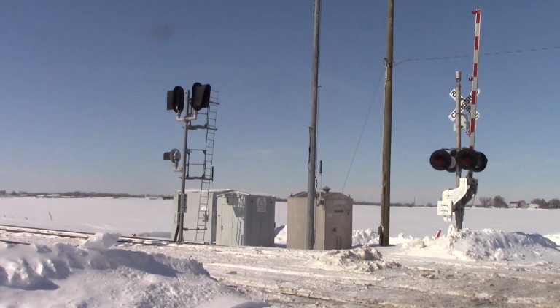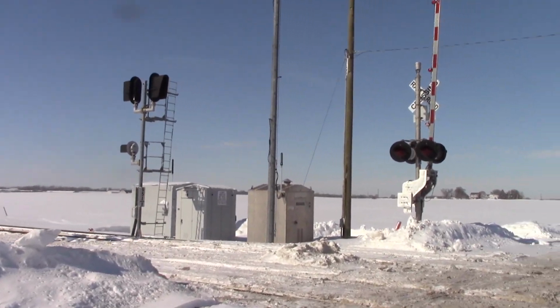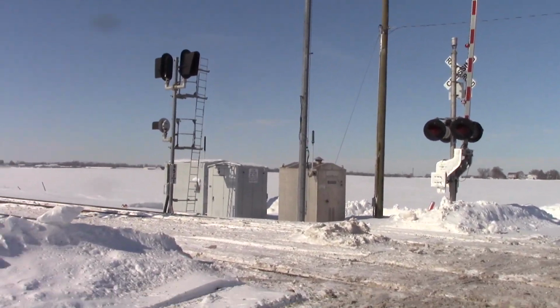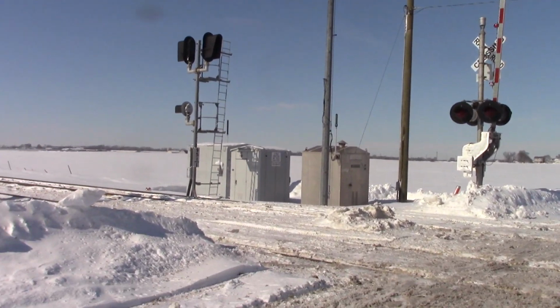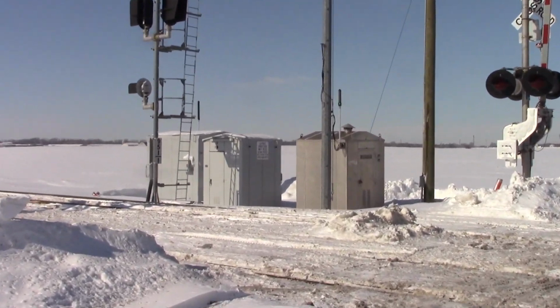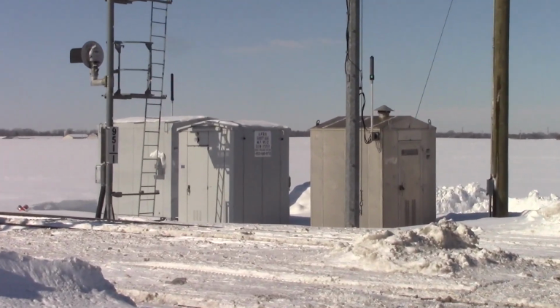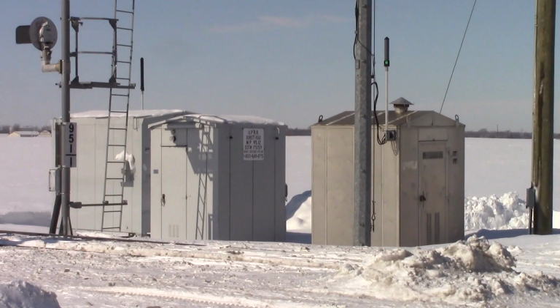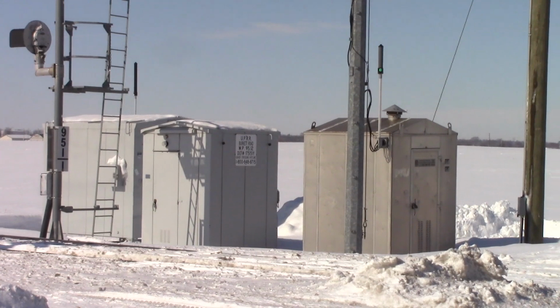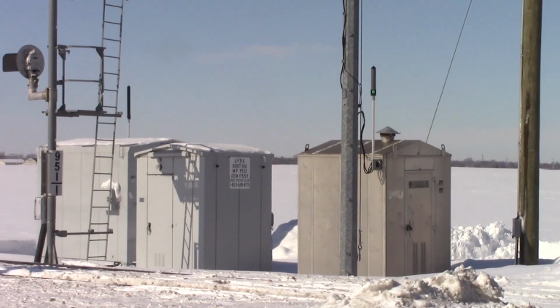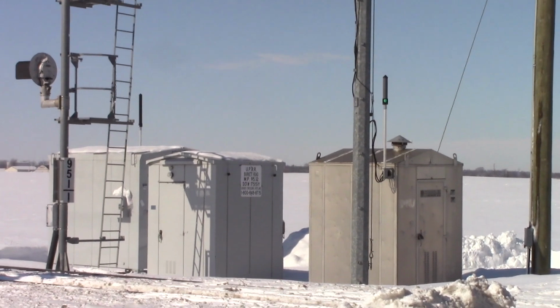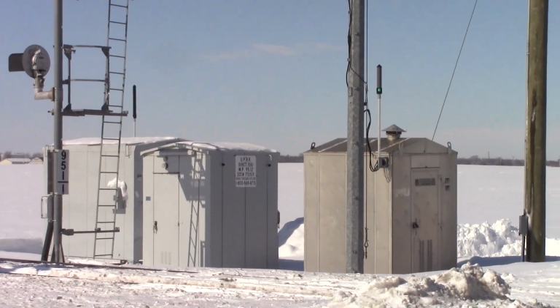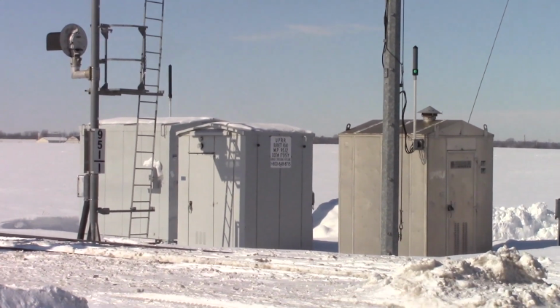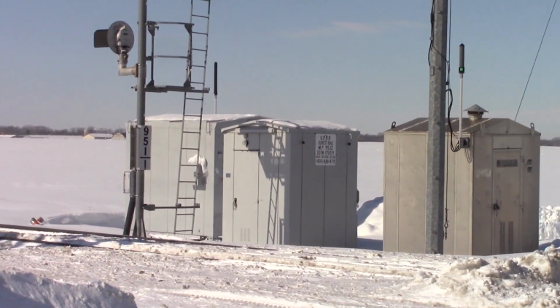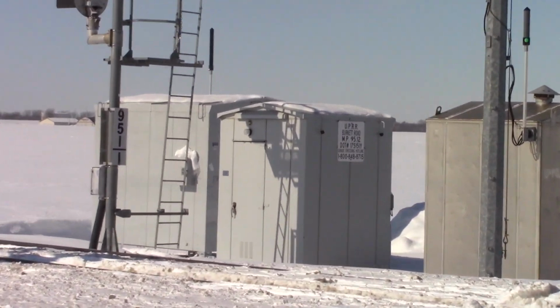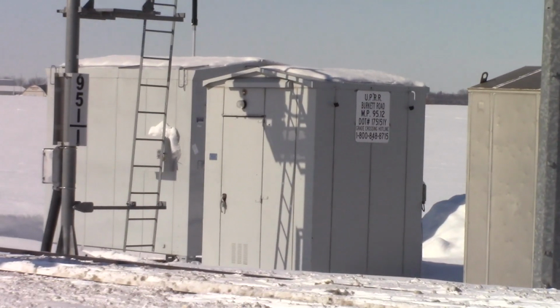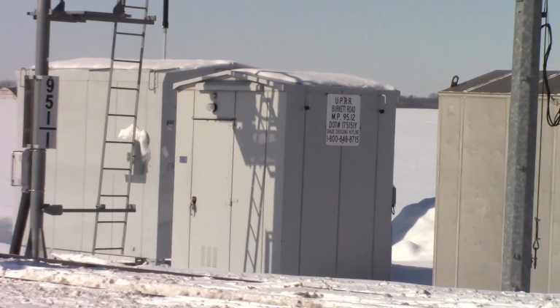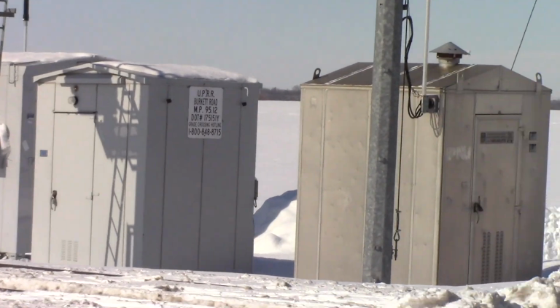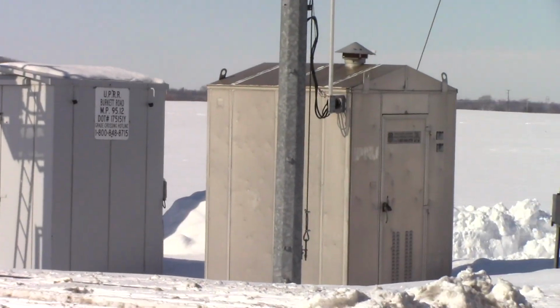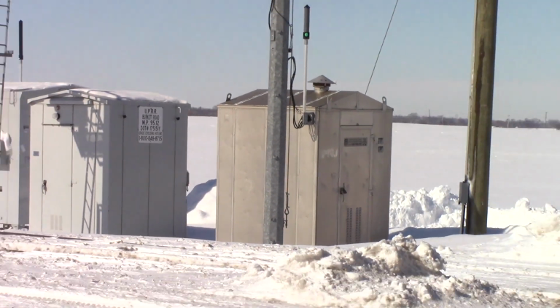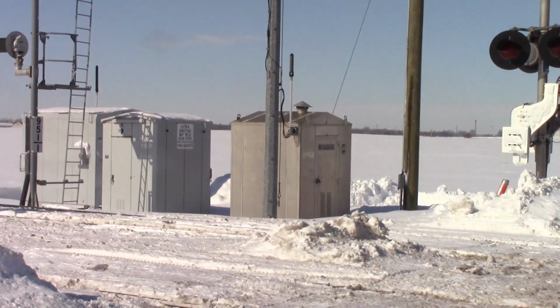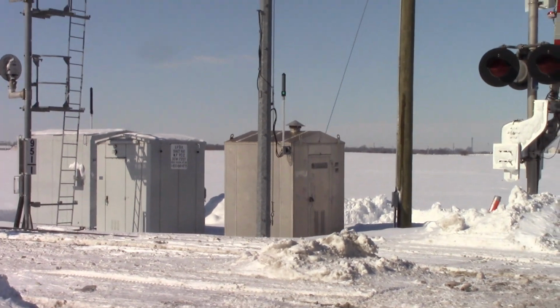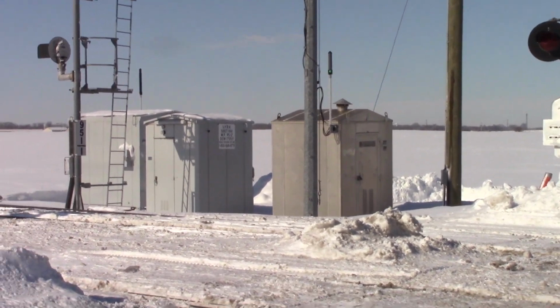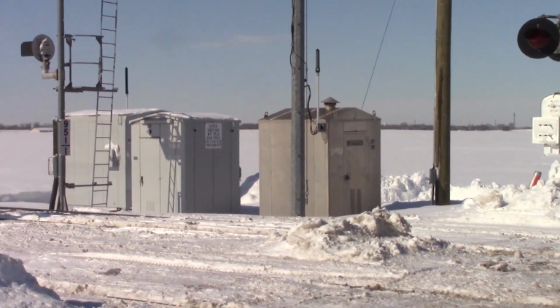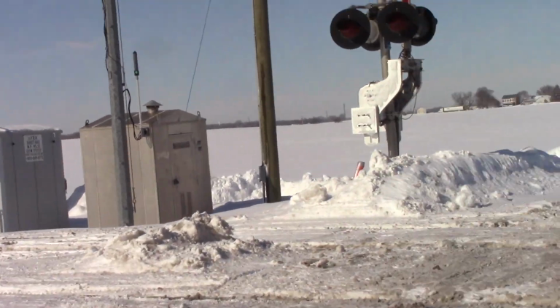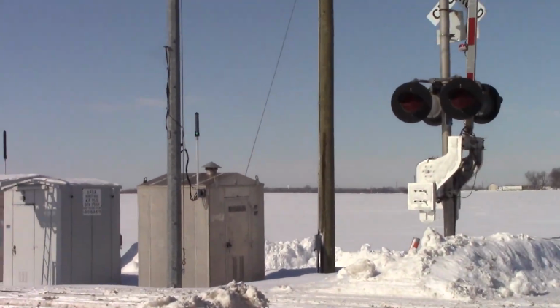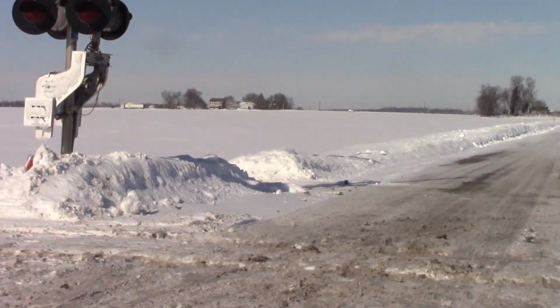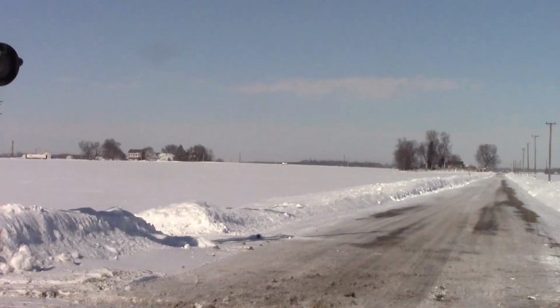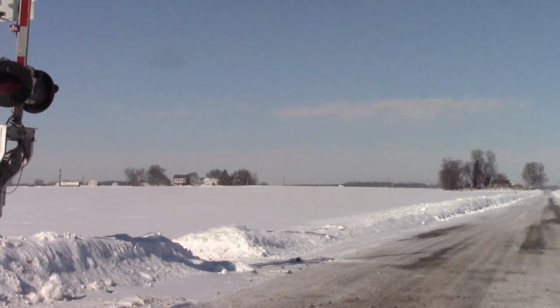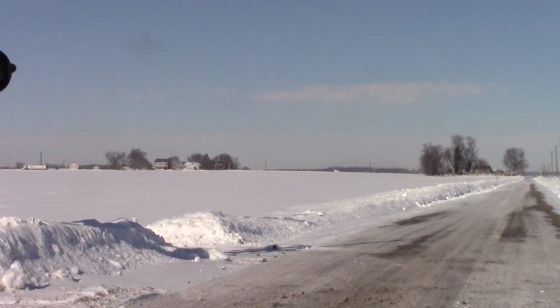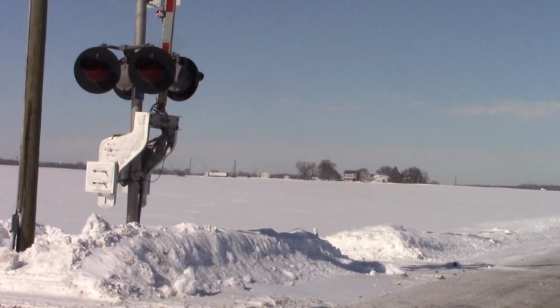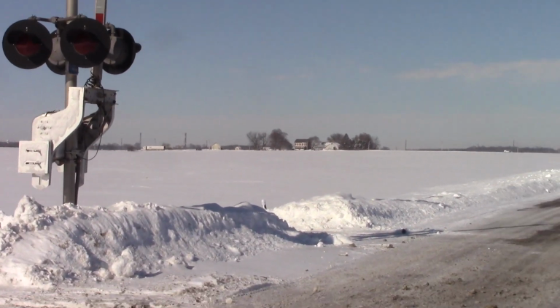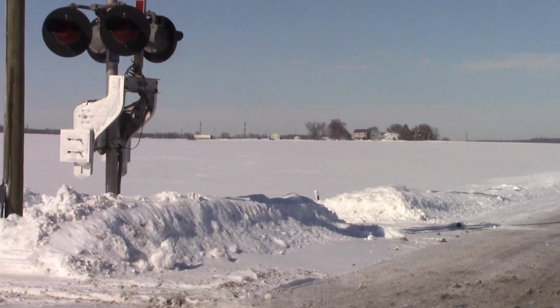Currently, they have two separate bungalows used for the crossing and the wayside signals. That one's for the crossing, and they've got an older CNW one controlling the wayside signals. Soon it'll all be under one bungalow.